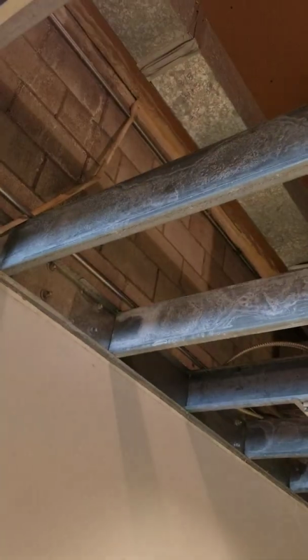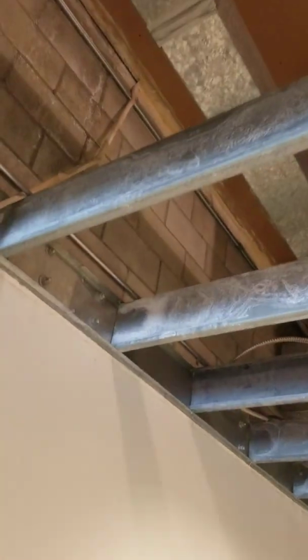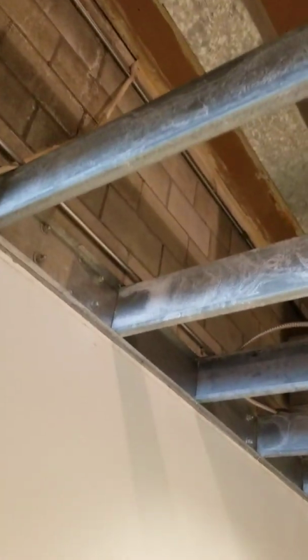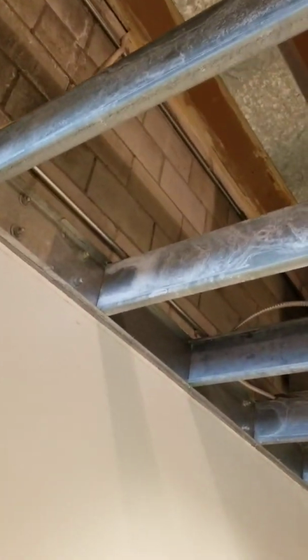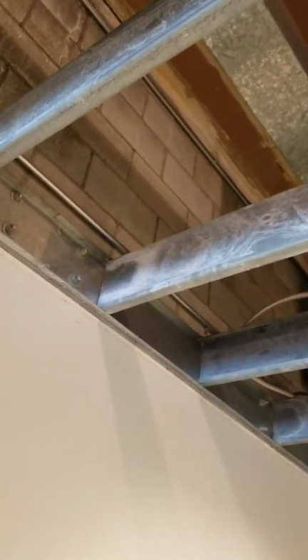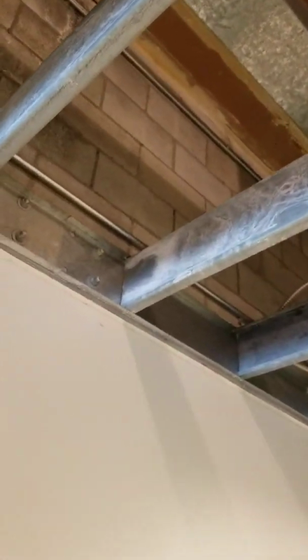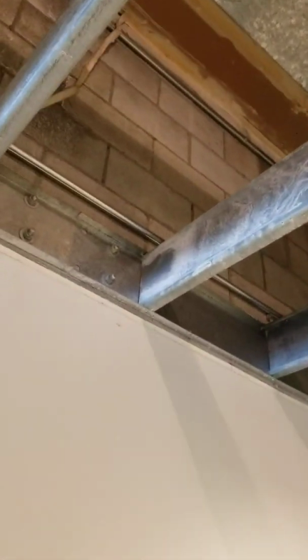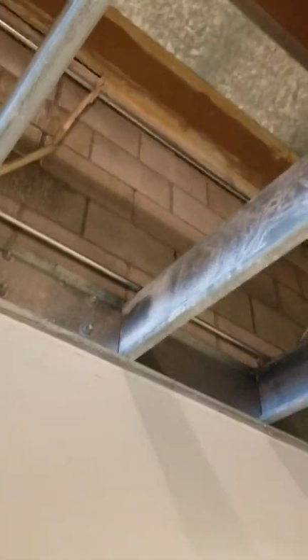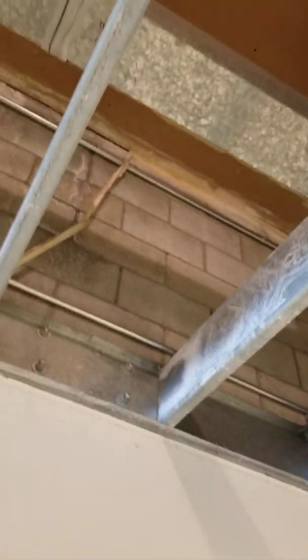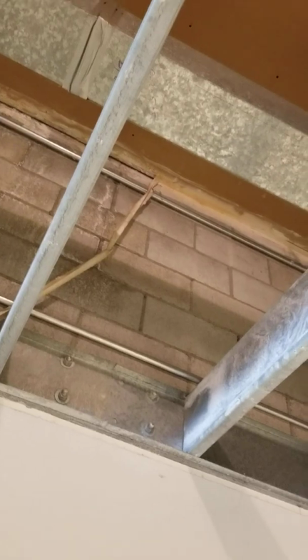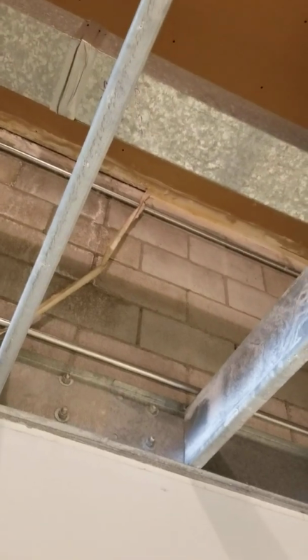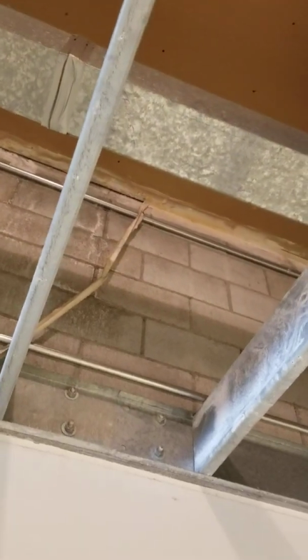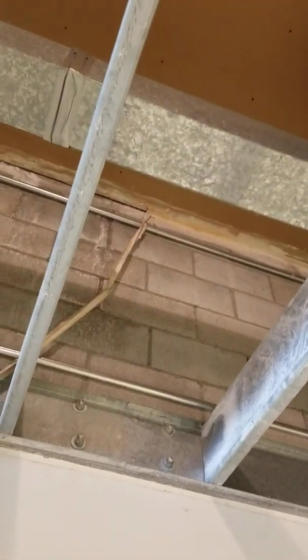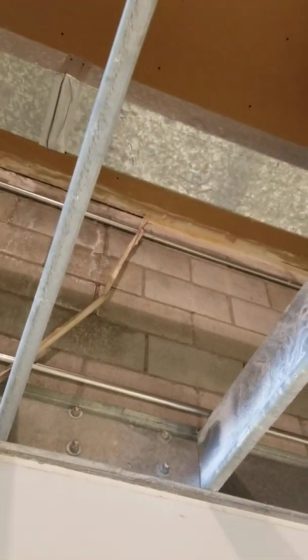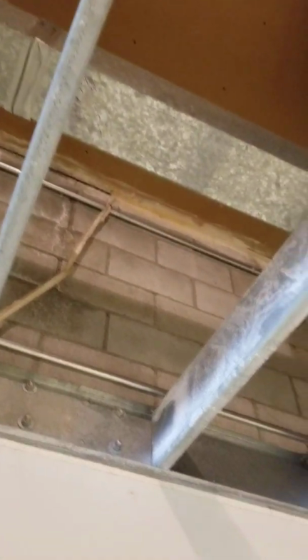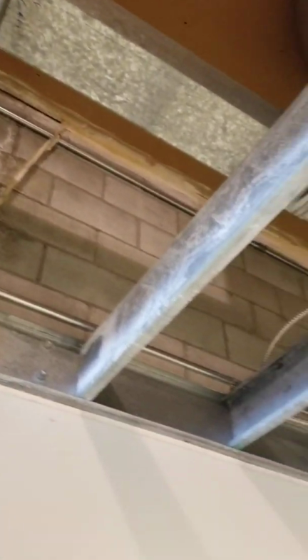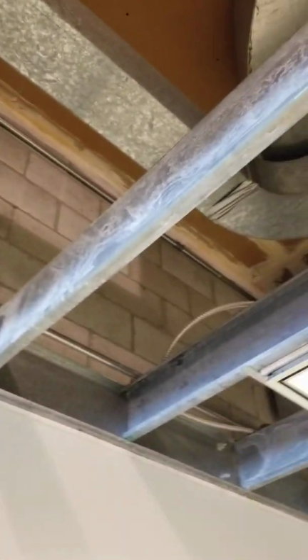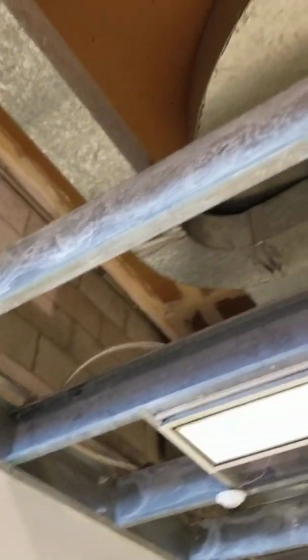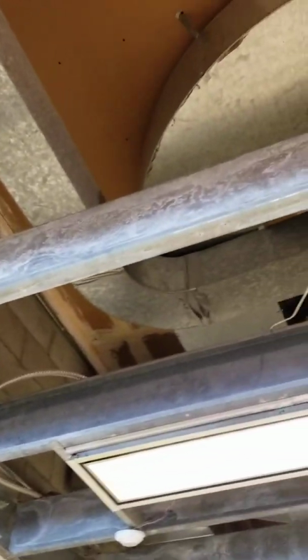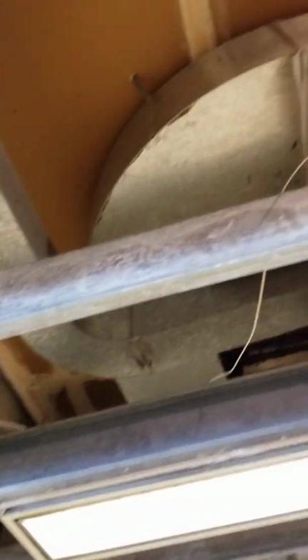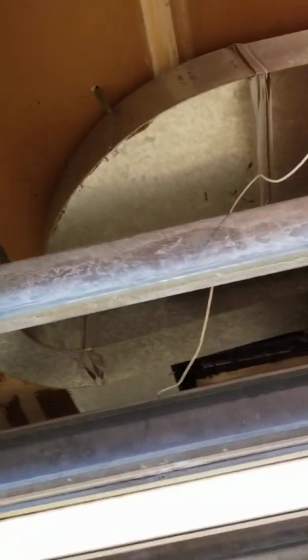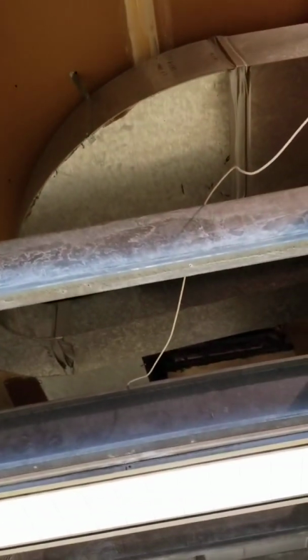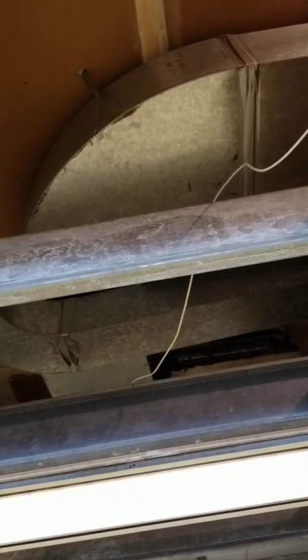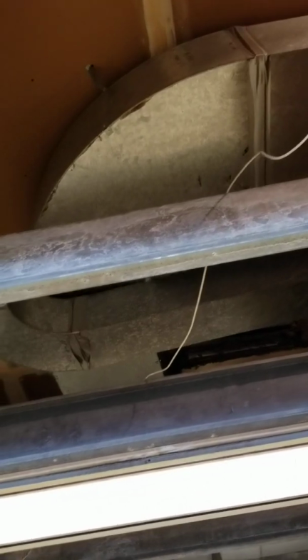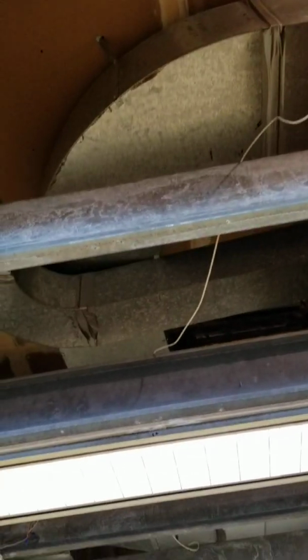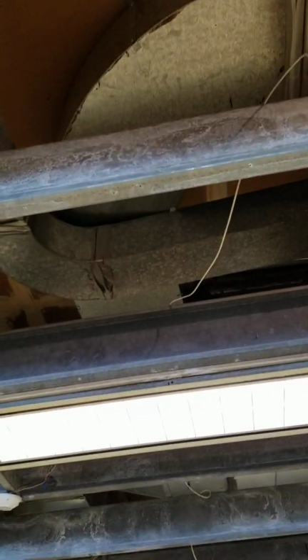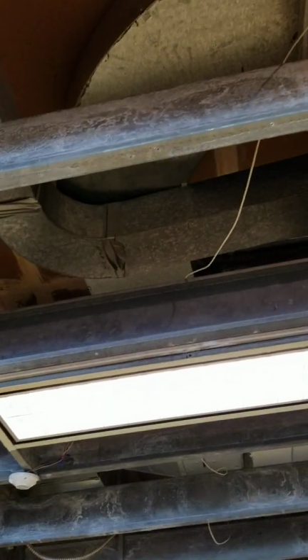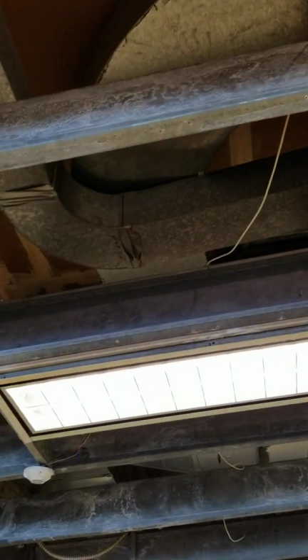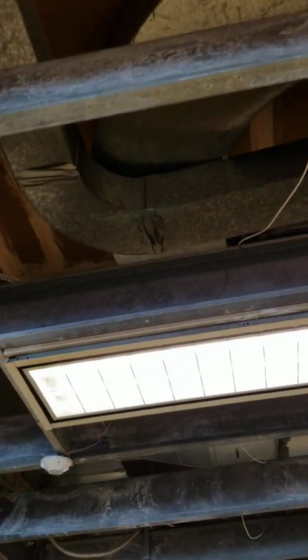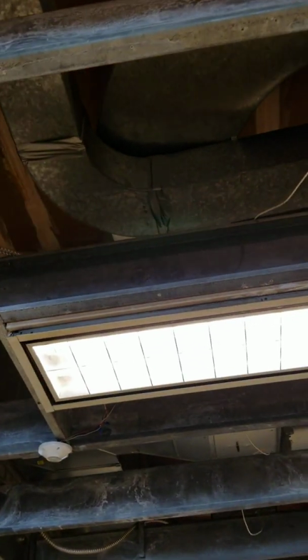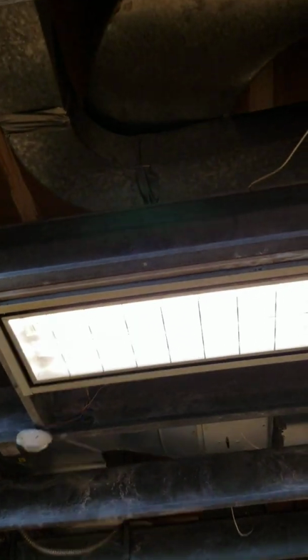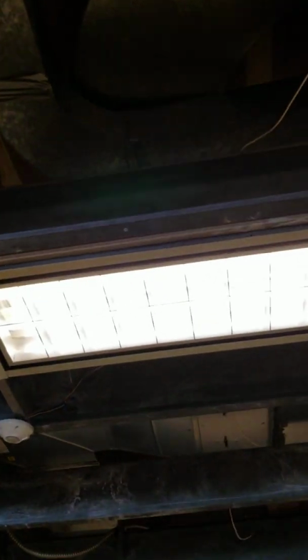Now we come into some aluminum venting. Look at that curve — nice. But this is all the airflow that's happening in our space.